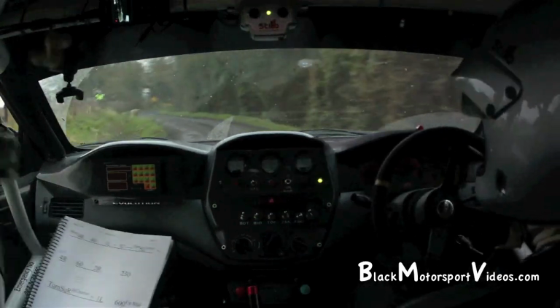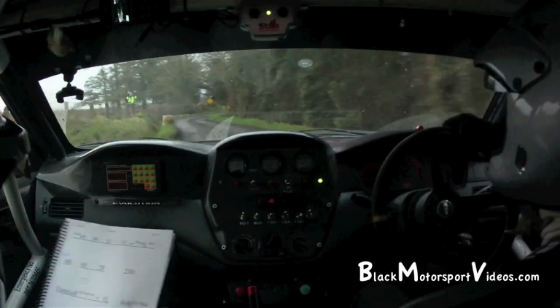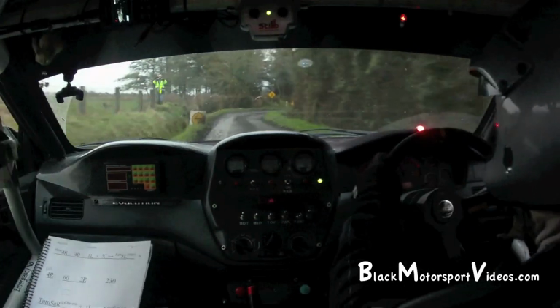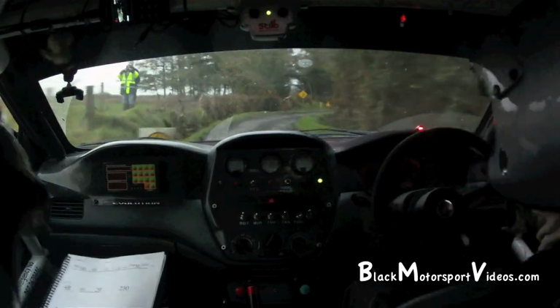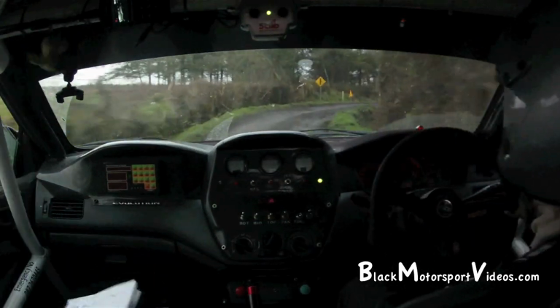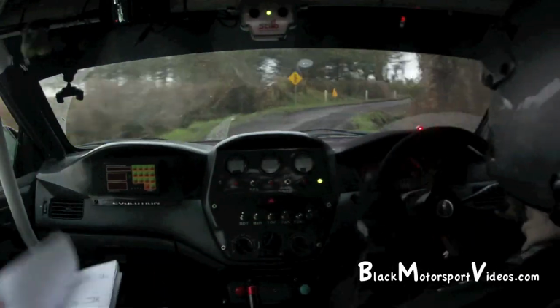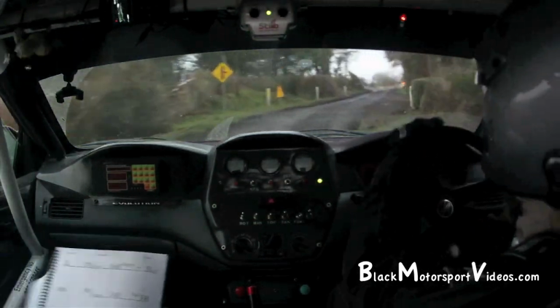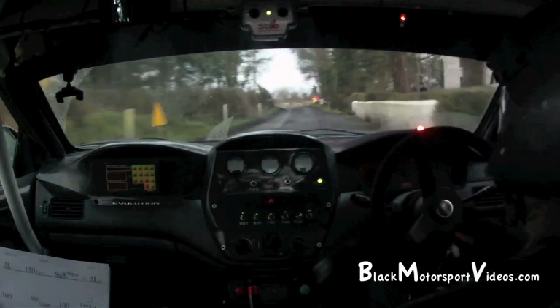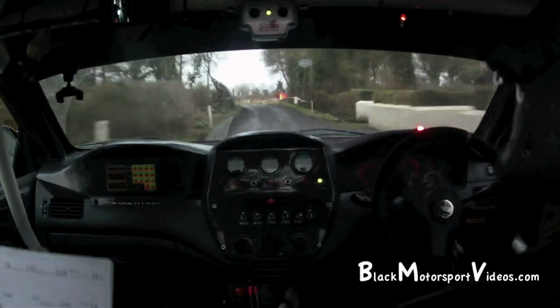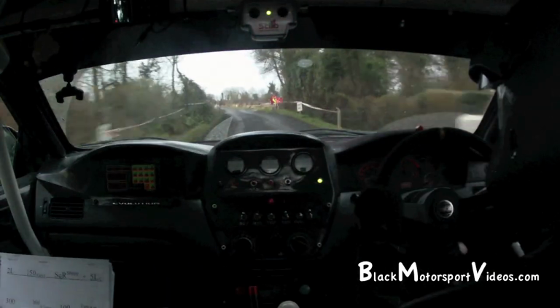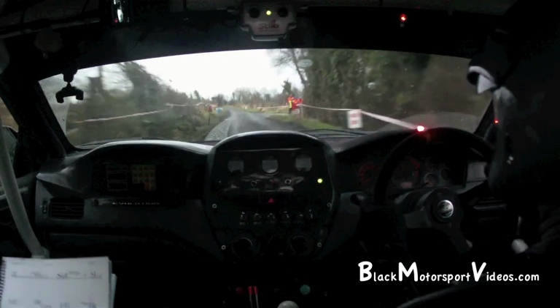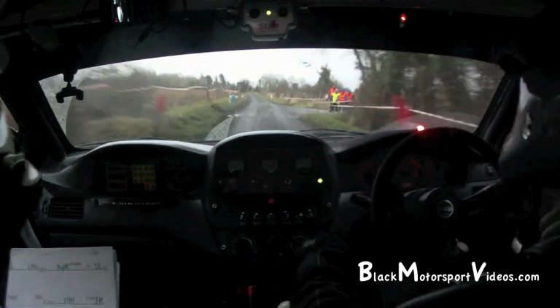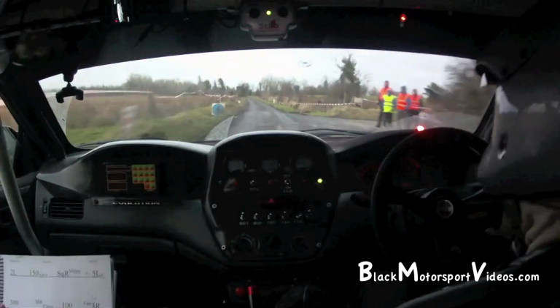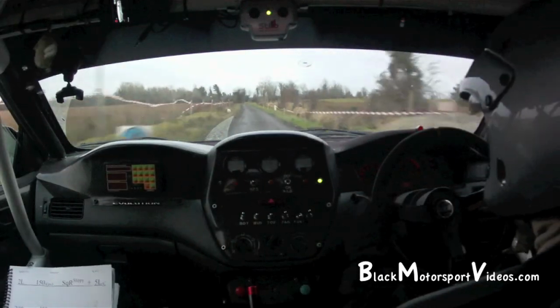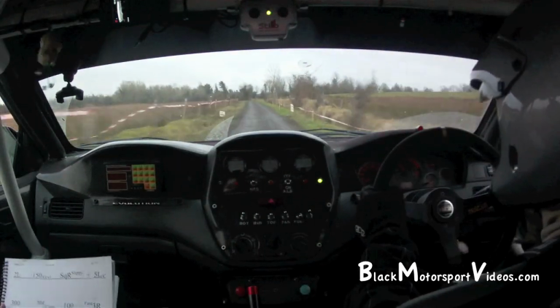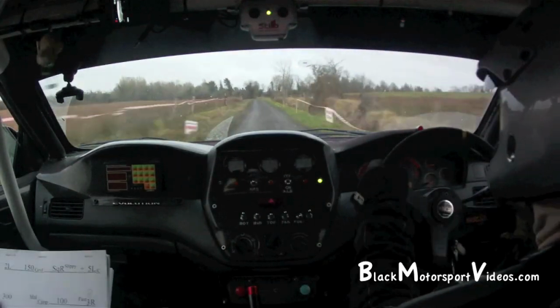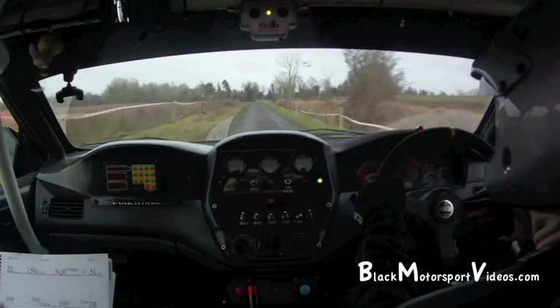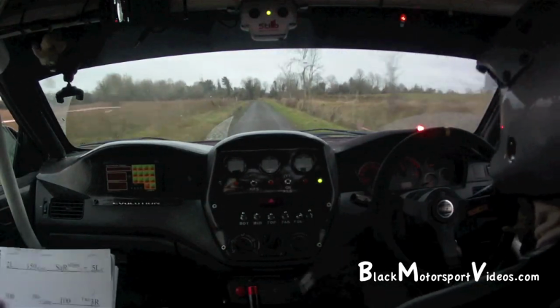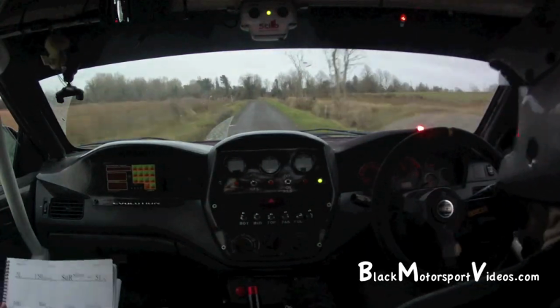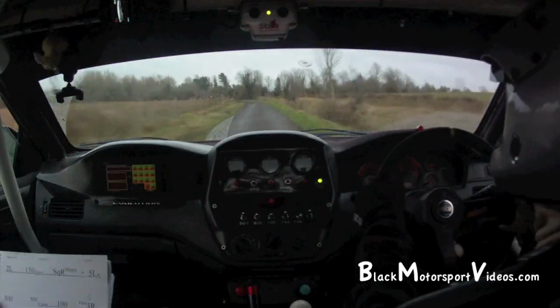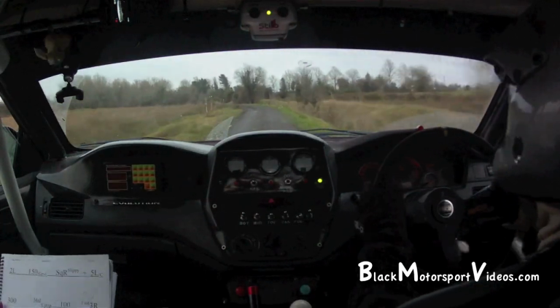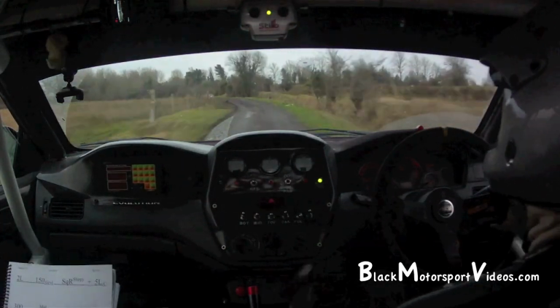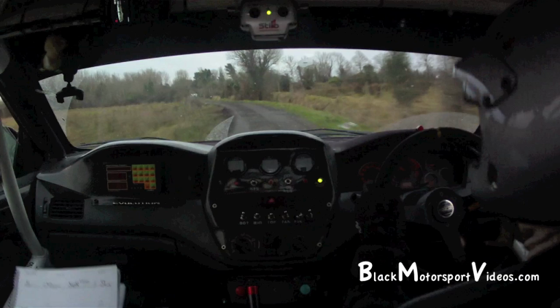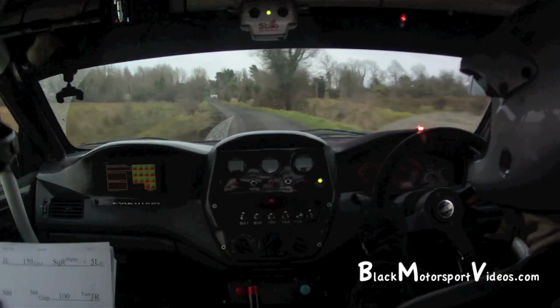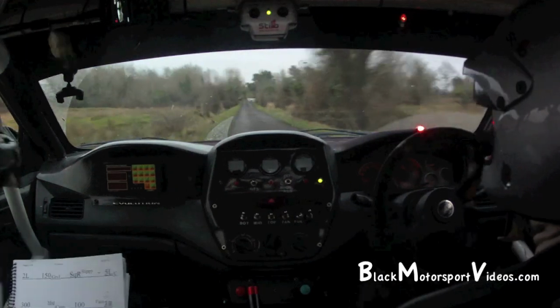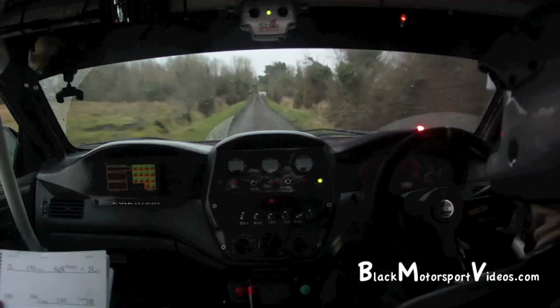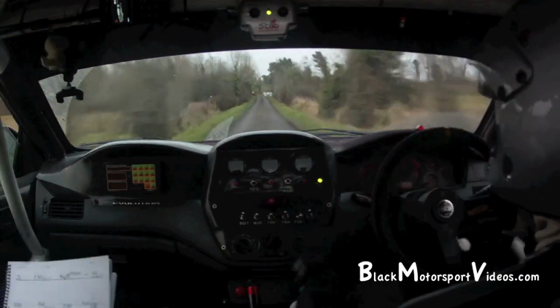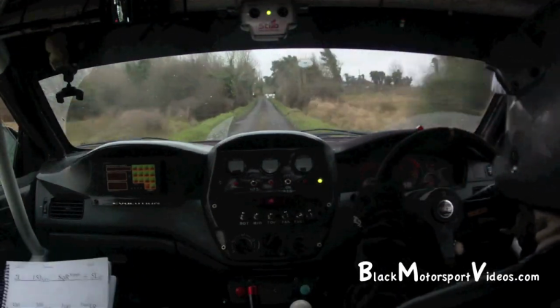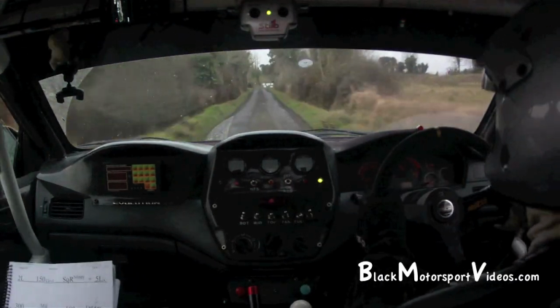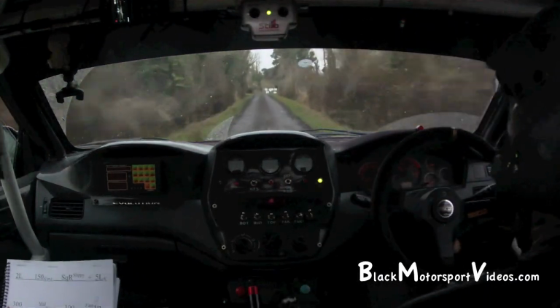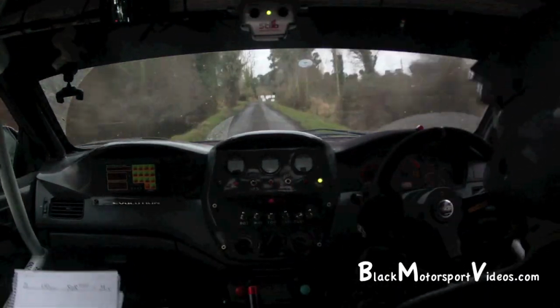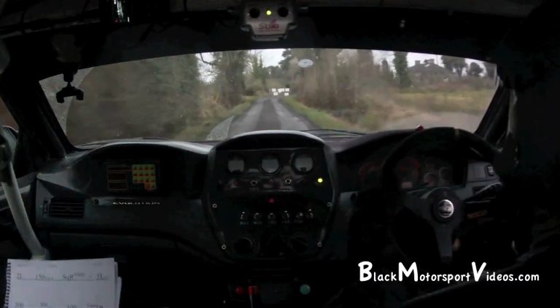200, turn 4 right. 200. 2 left. 150 over gravel, and square right, slippy. Square right, slippy. And 5 left over crest.